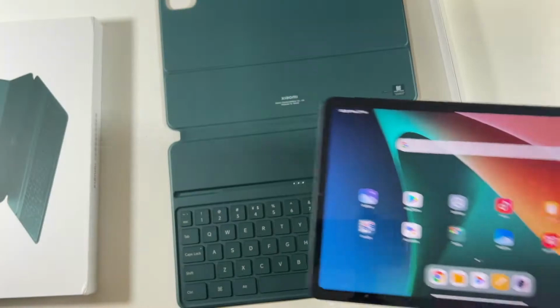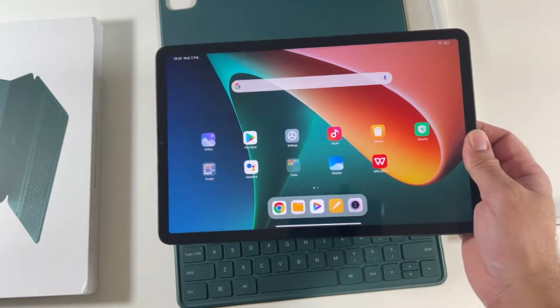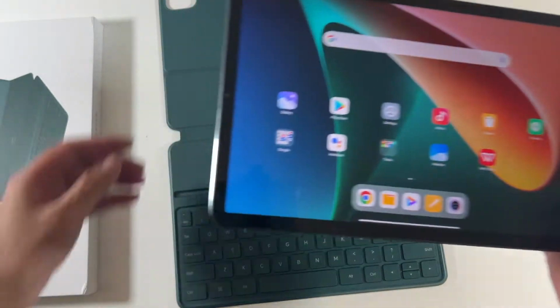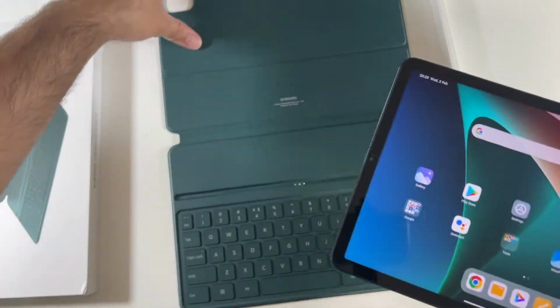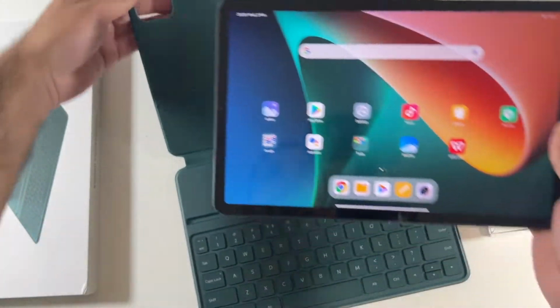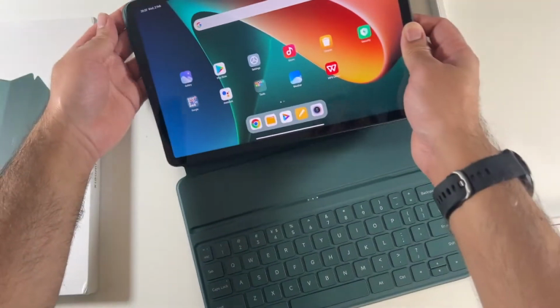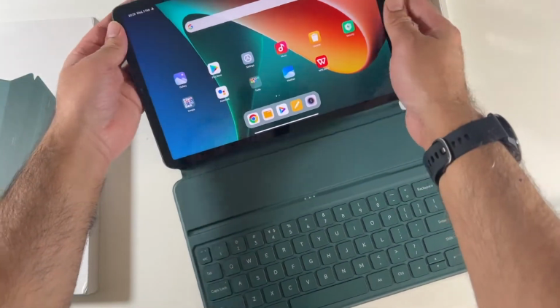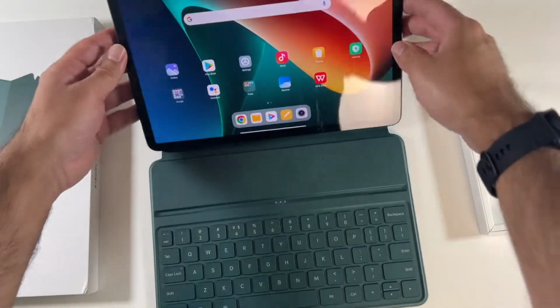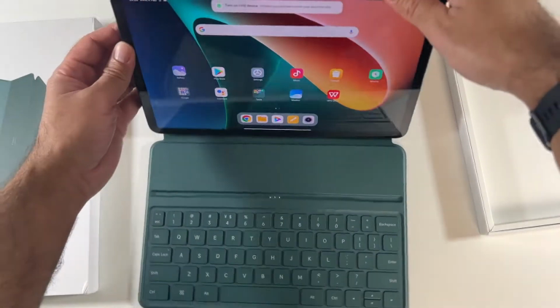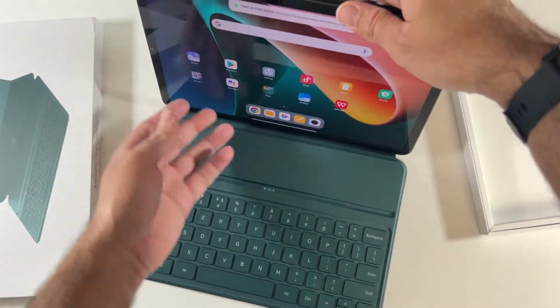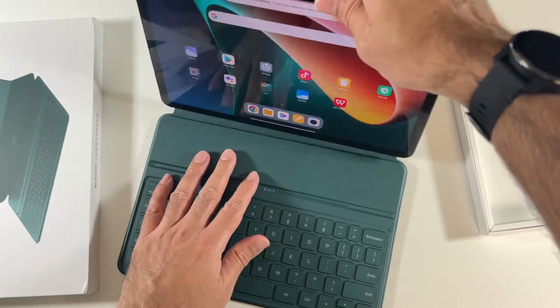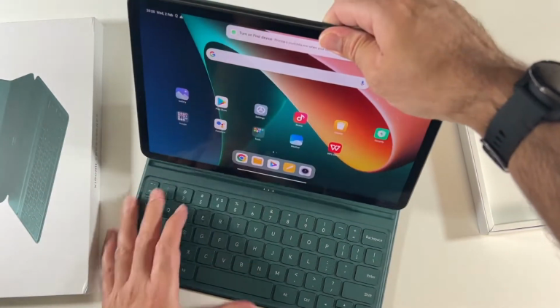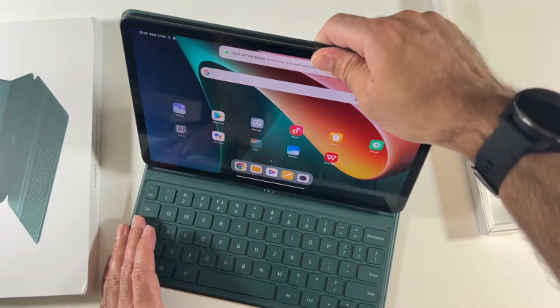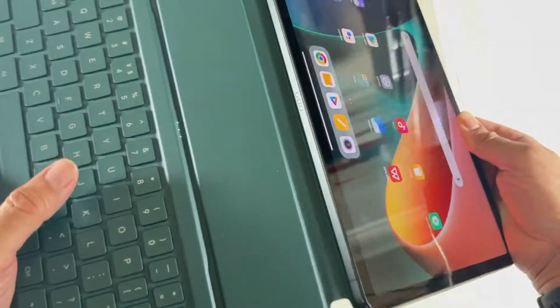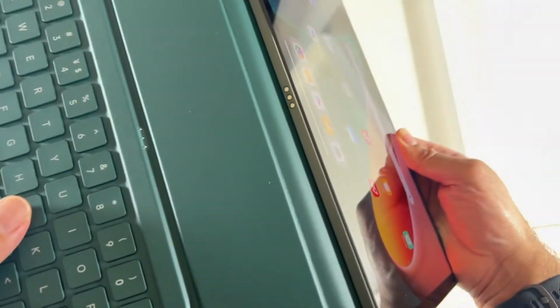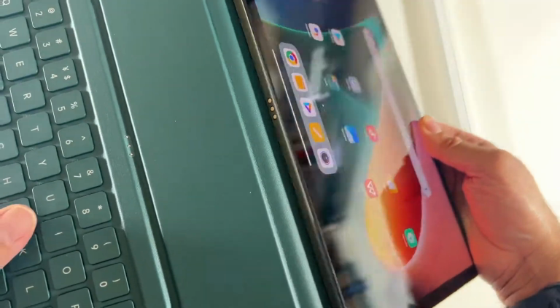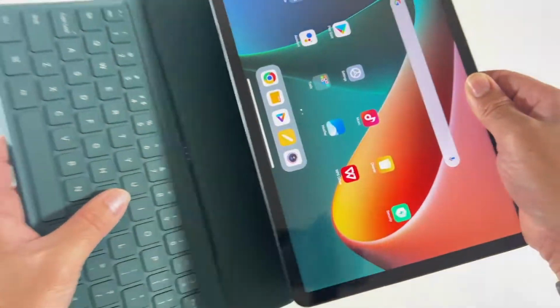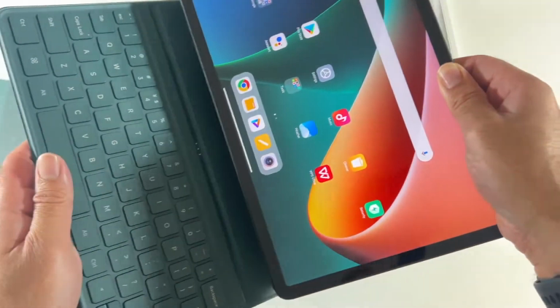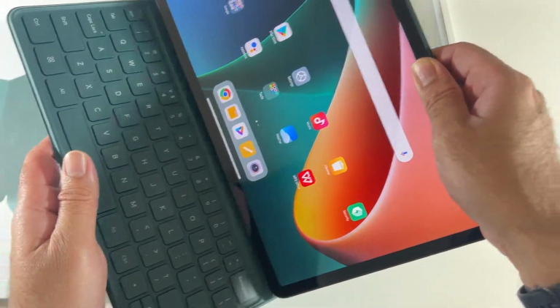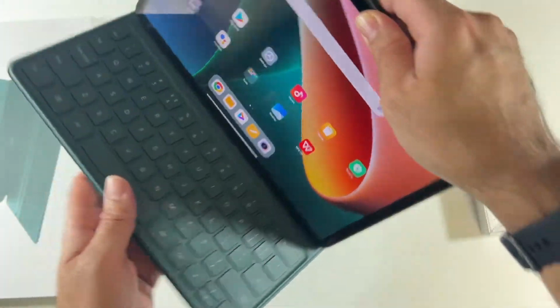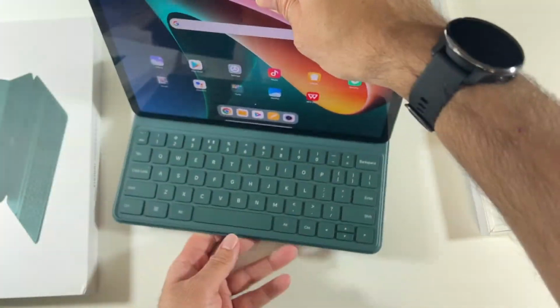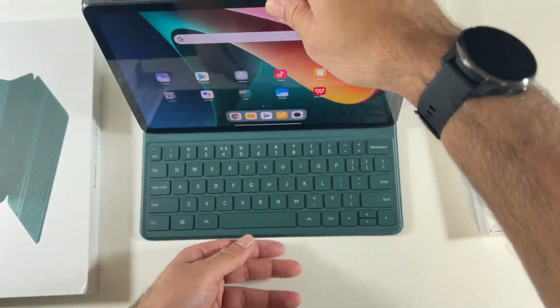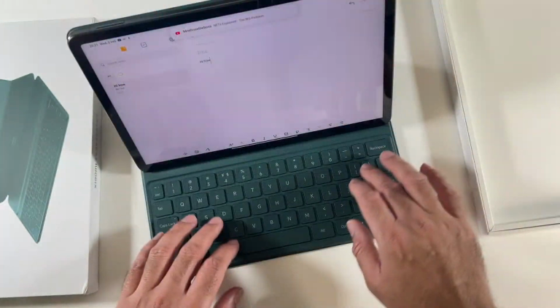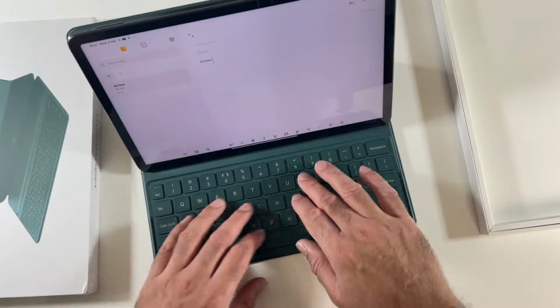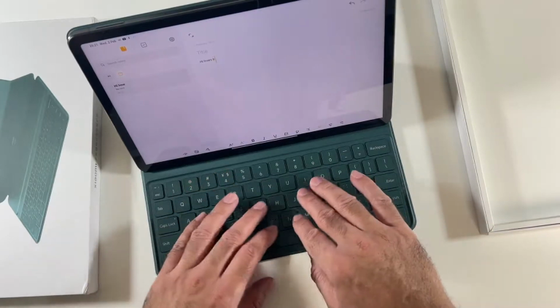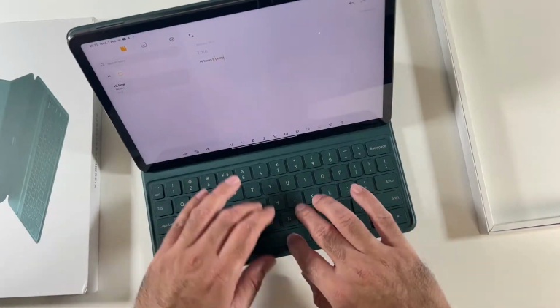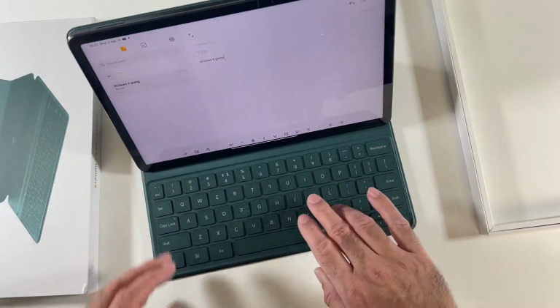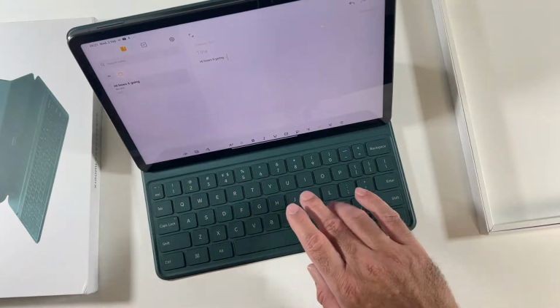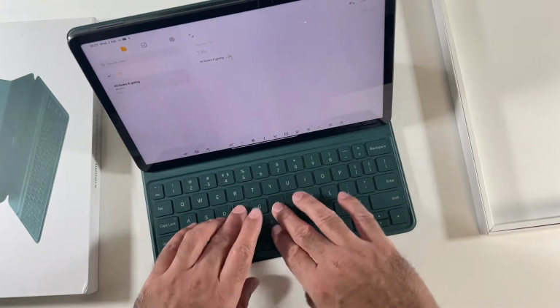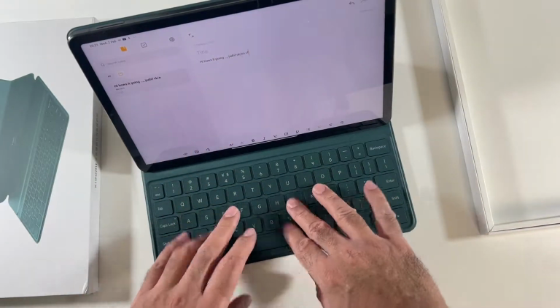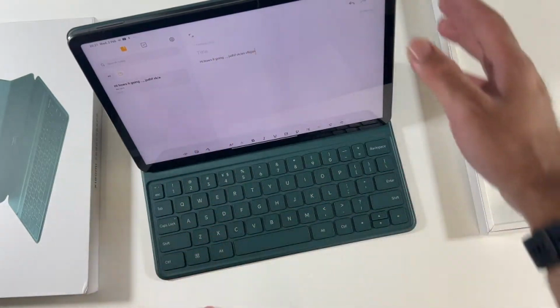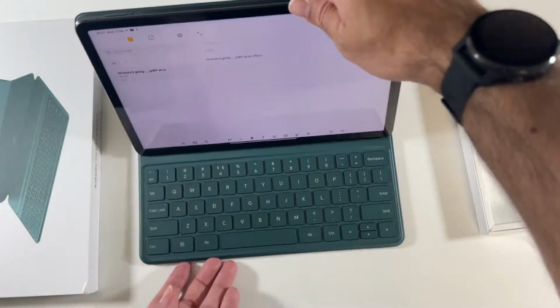So here is the Xiaomi Pad 5. It just sticks on magnetically and you do have pogo pins at the bottom. Connect it up to that groove. As you can see it works absolutely fine.